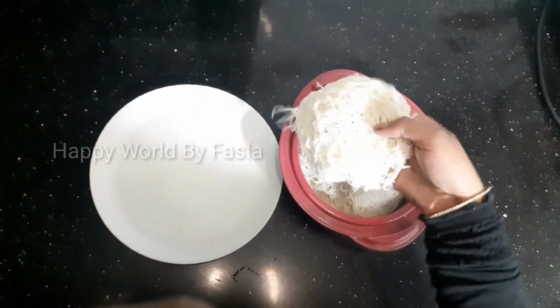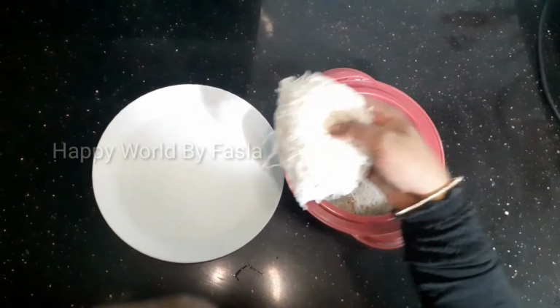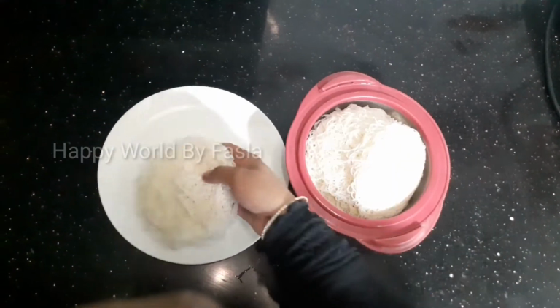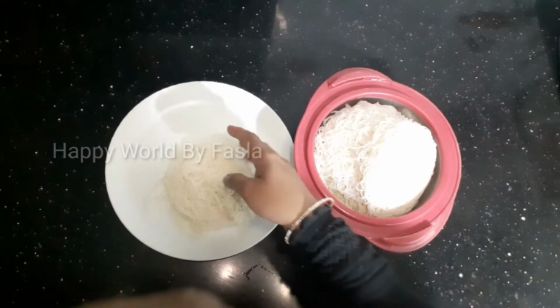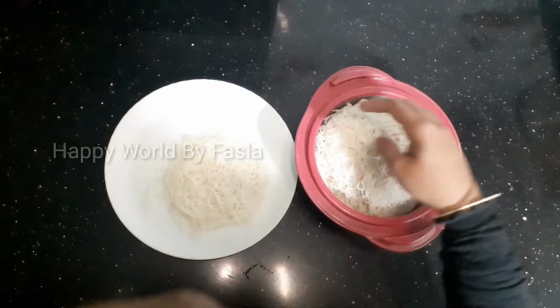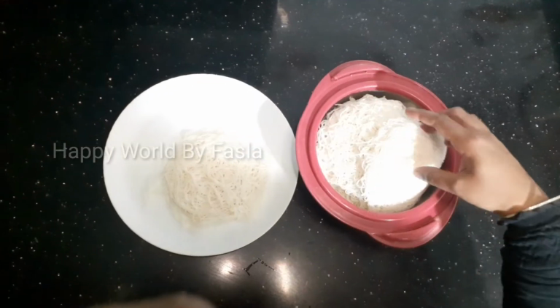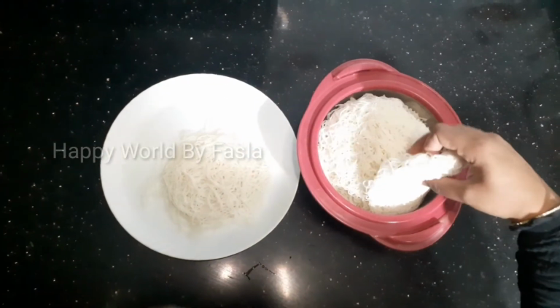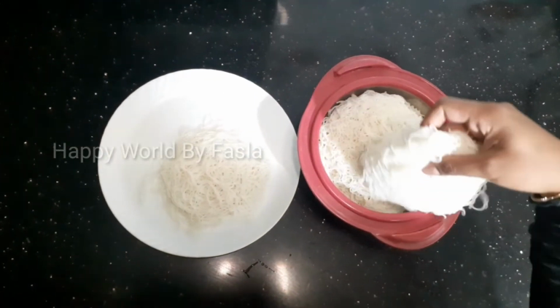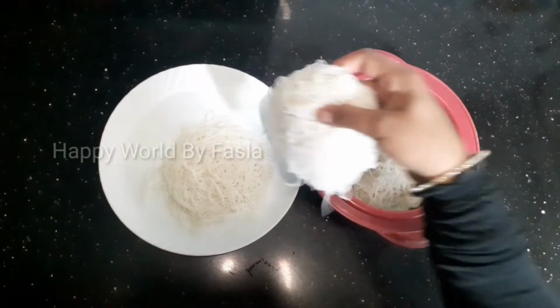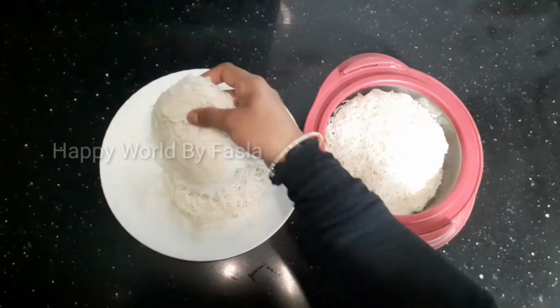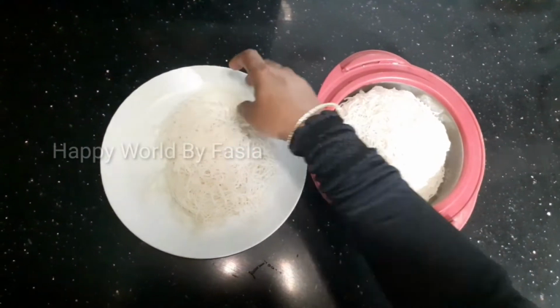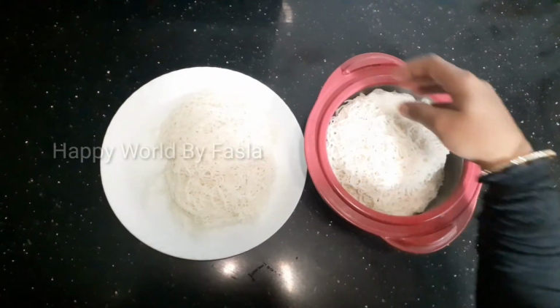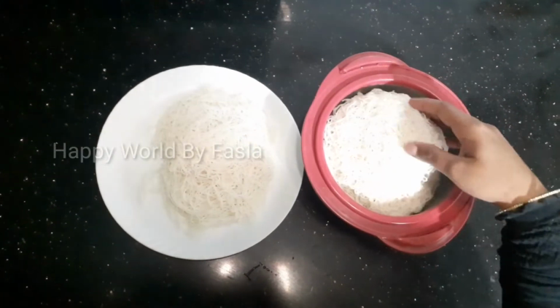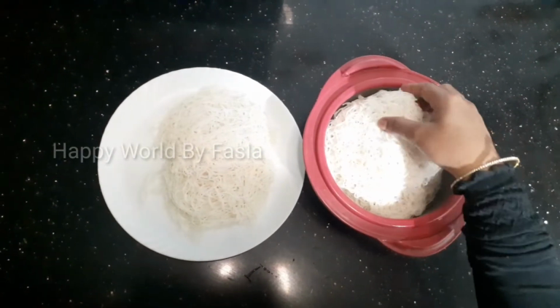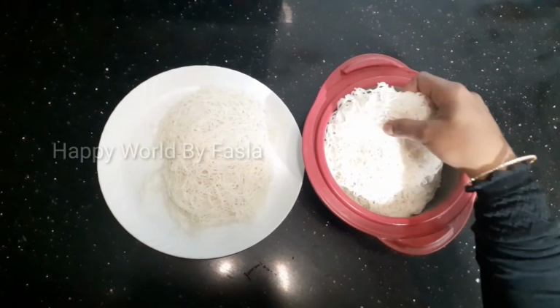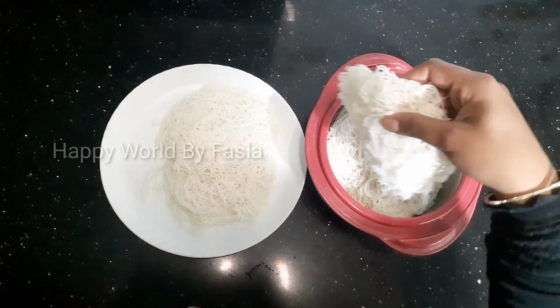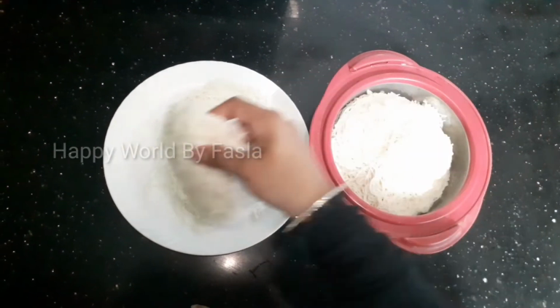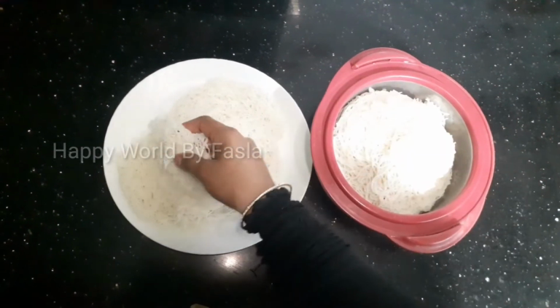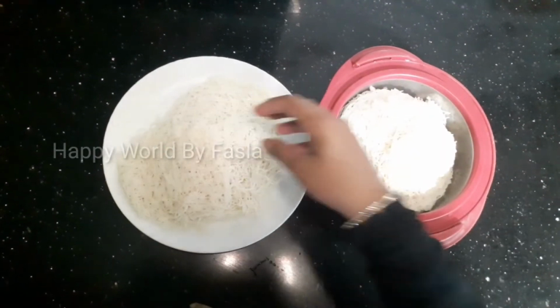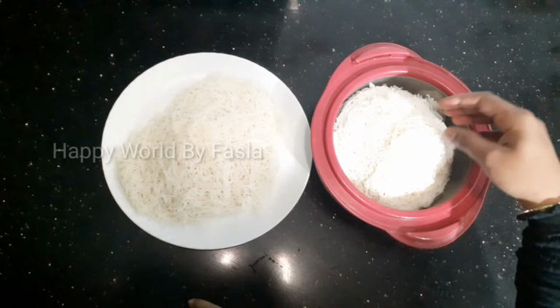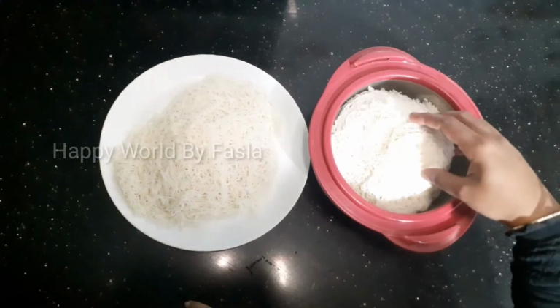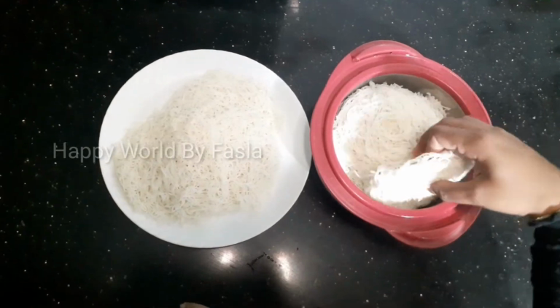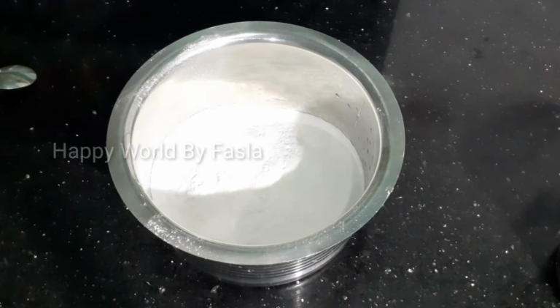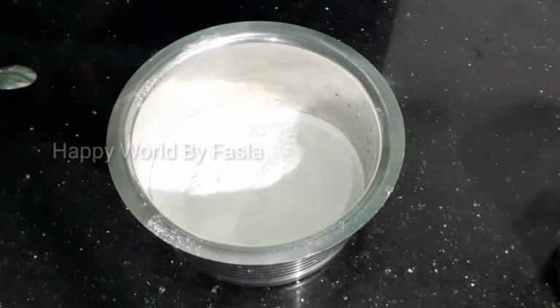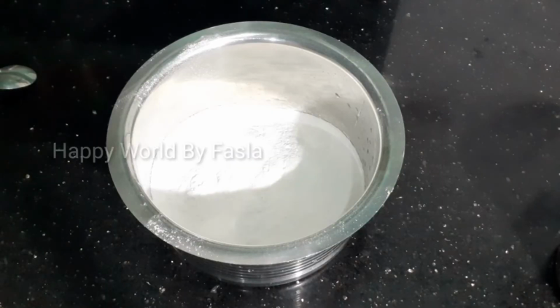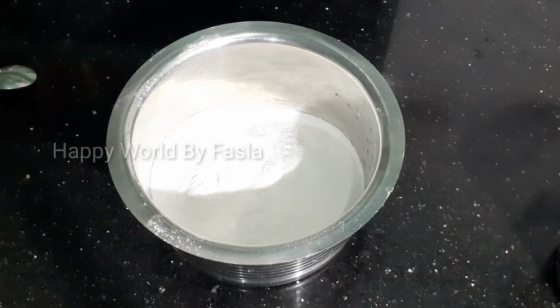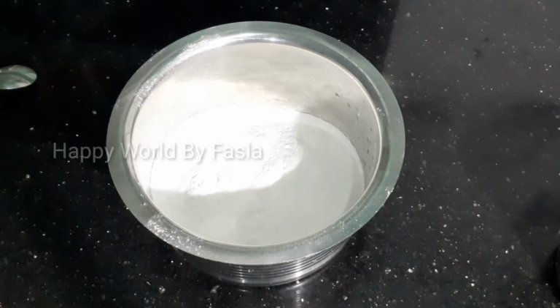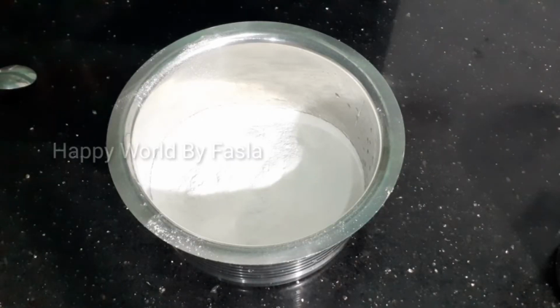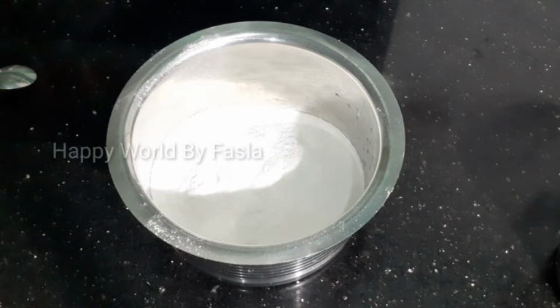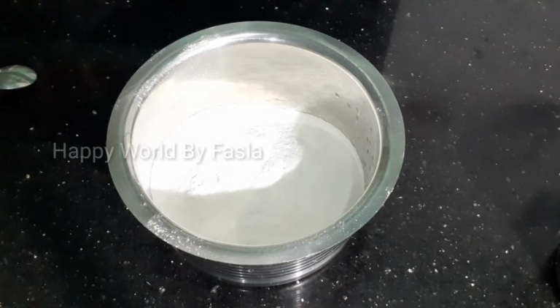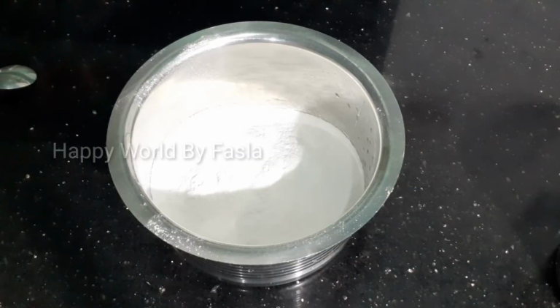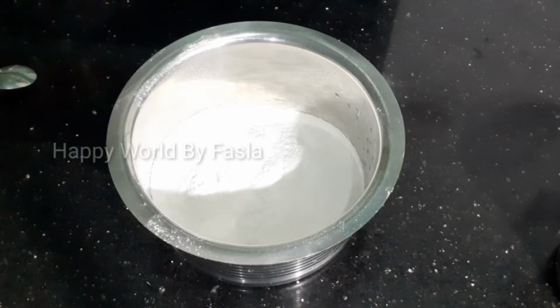I am going to show you a soft title recipe. I am going to make this recipe for 2 glasses.